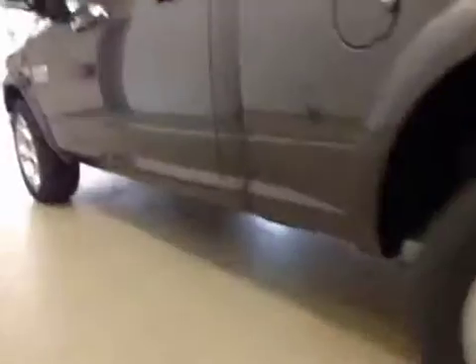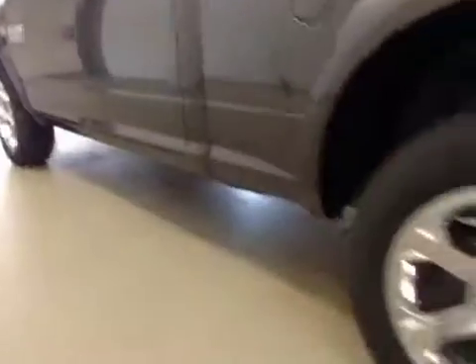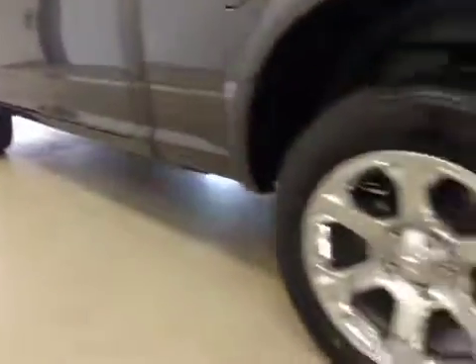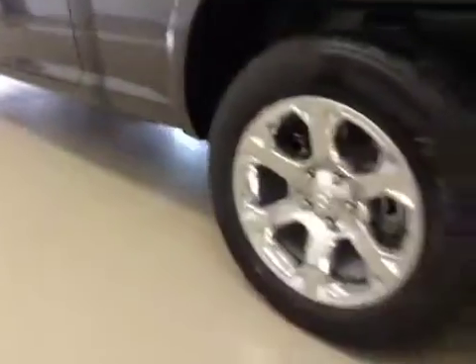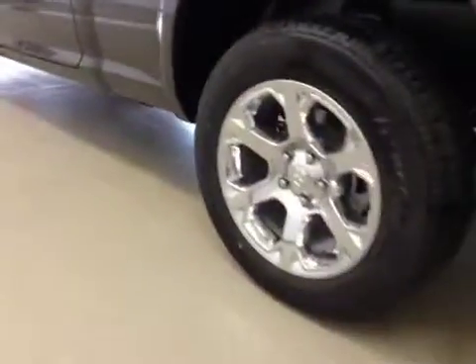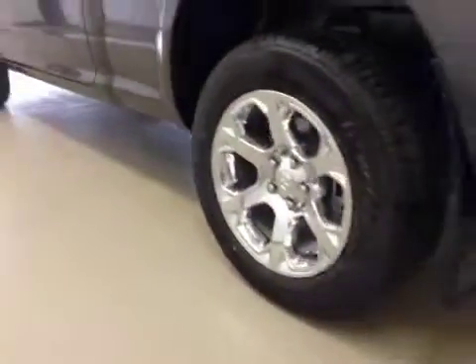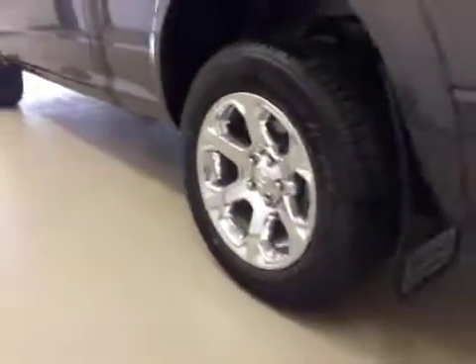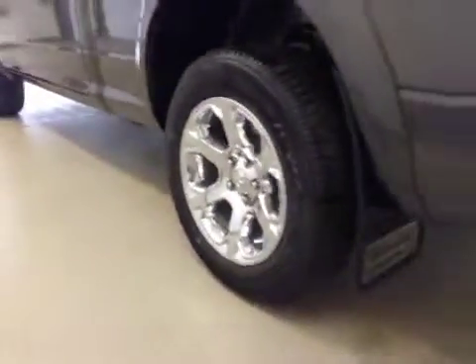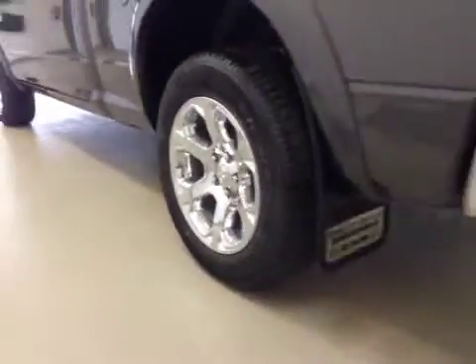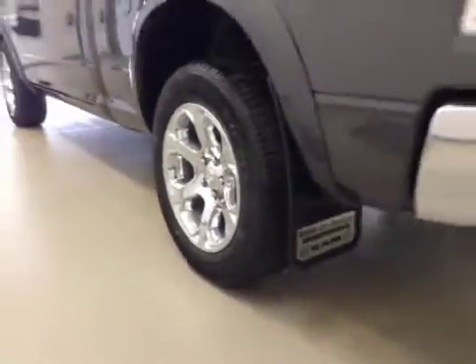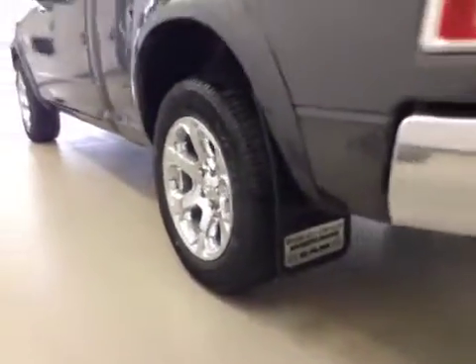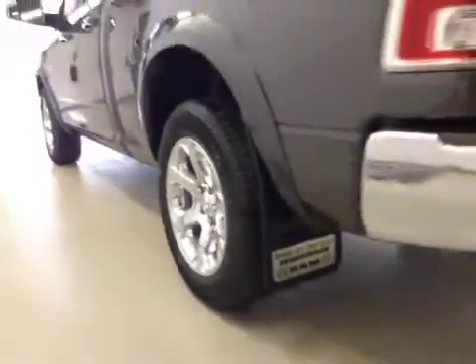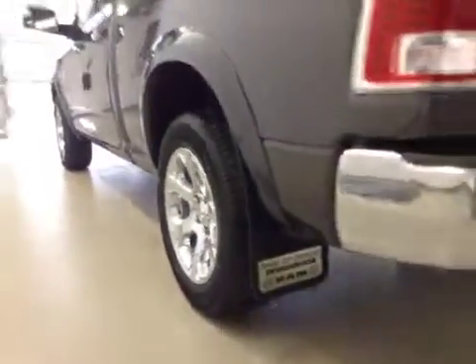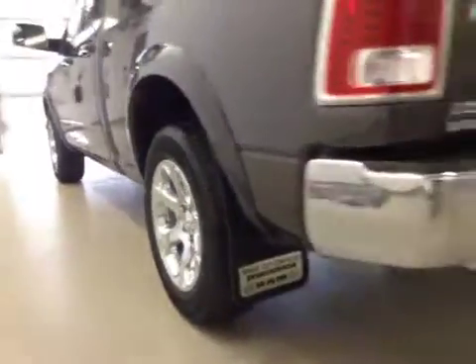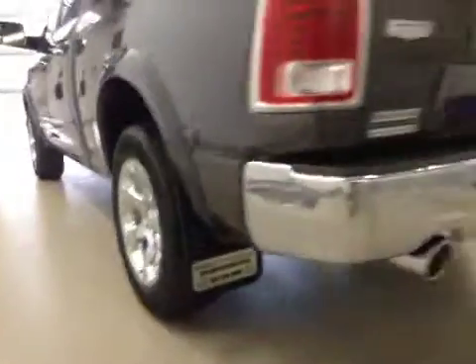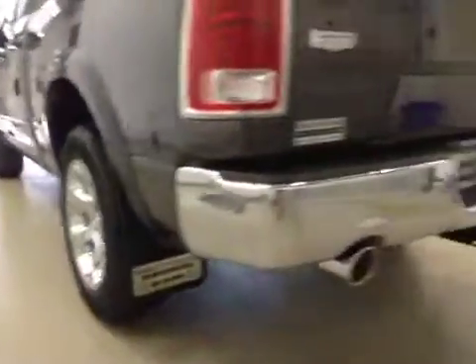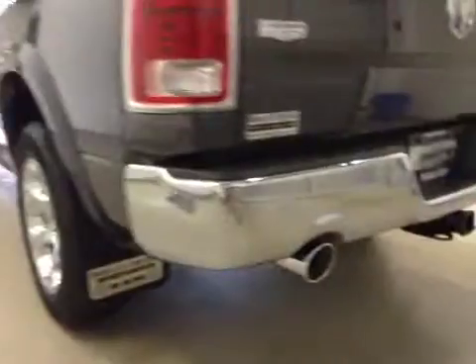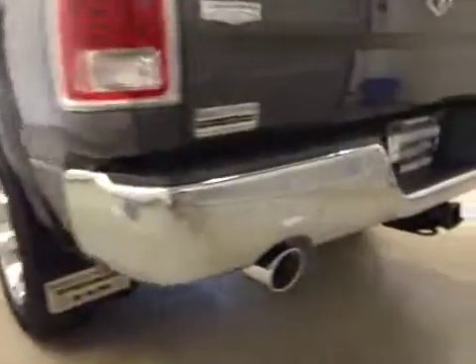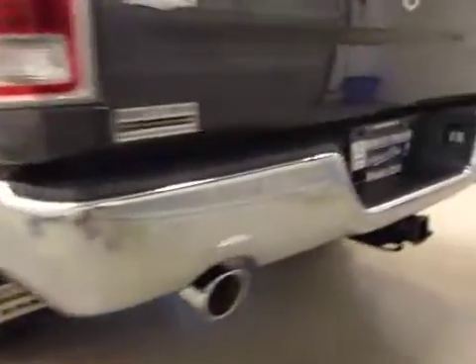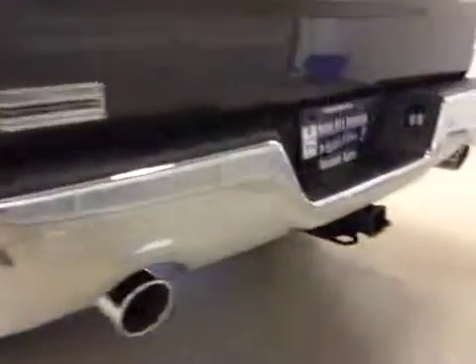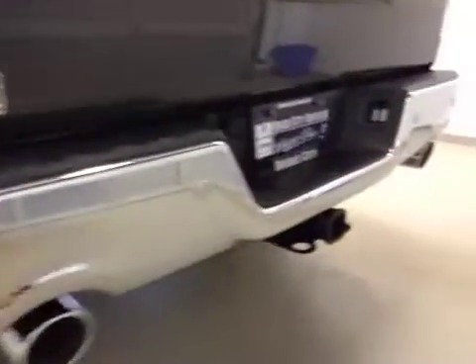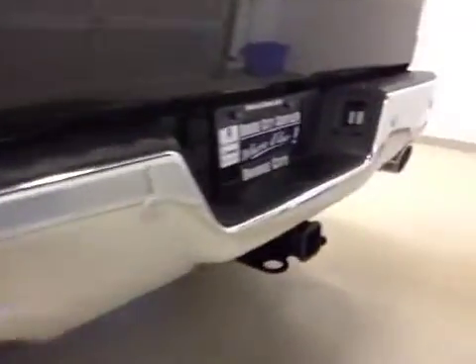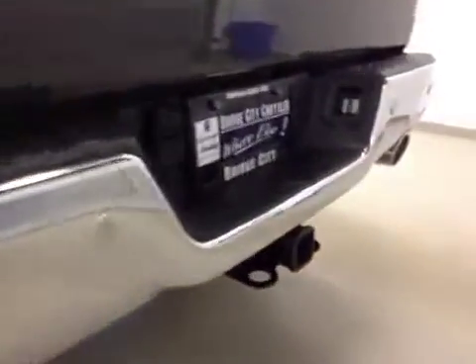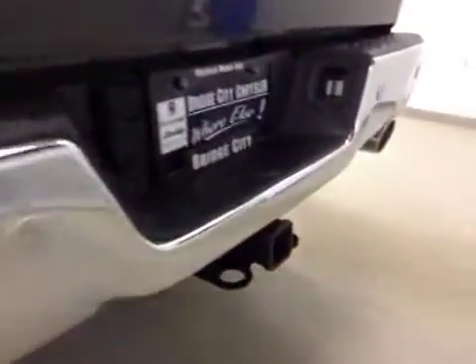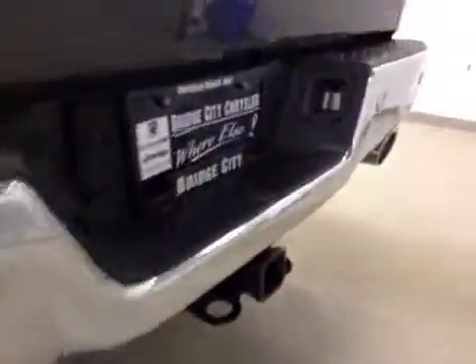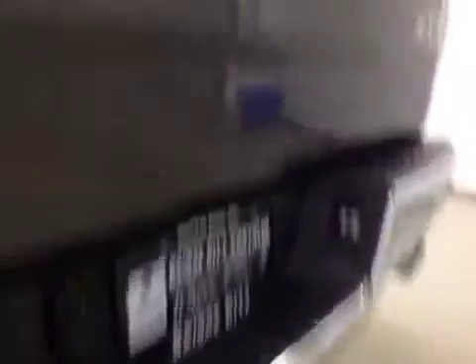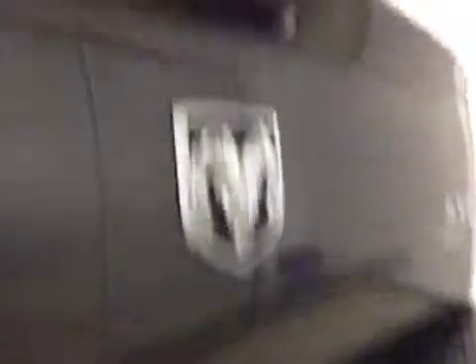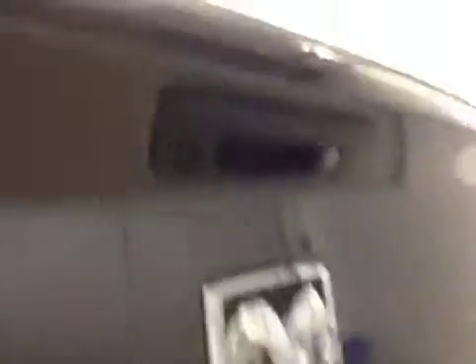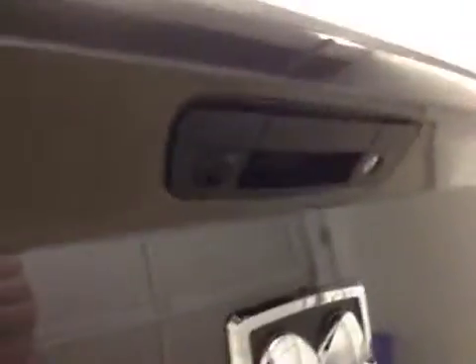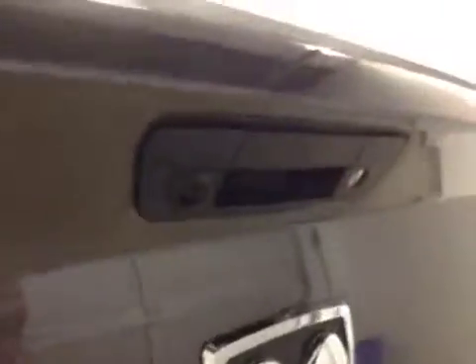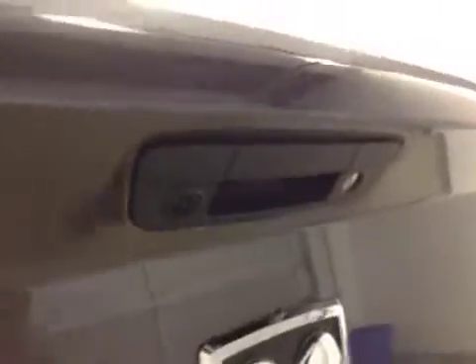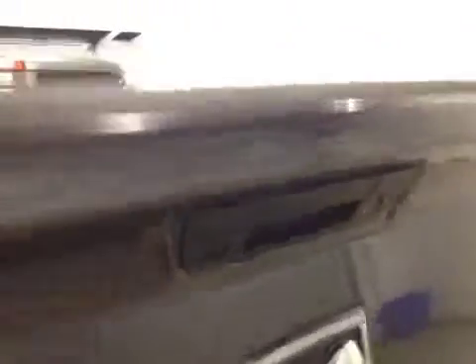Comes equipped with 20-inch chrome alloy rims, fender flares and mud flaps, rear parking sensors, trailer tow package, and backup camera.